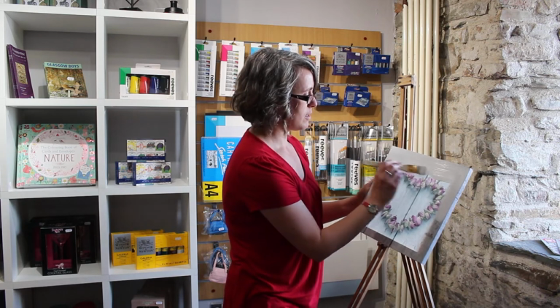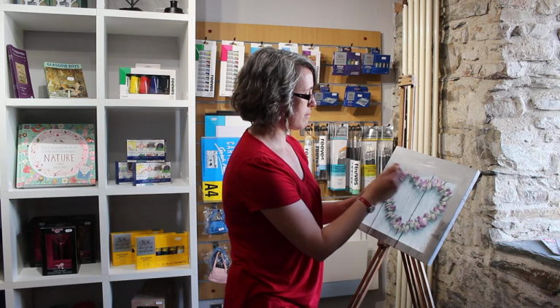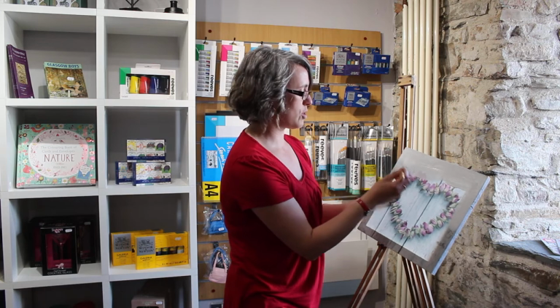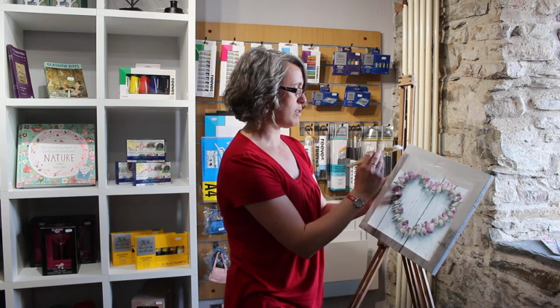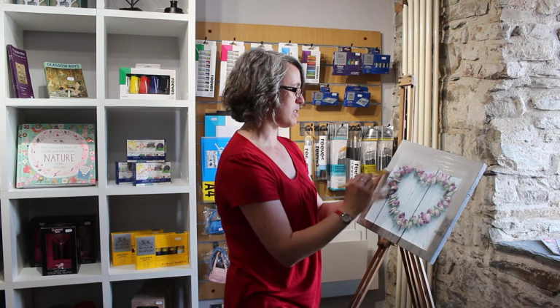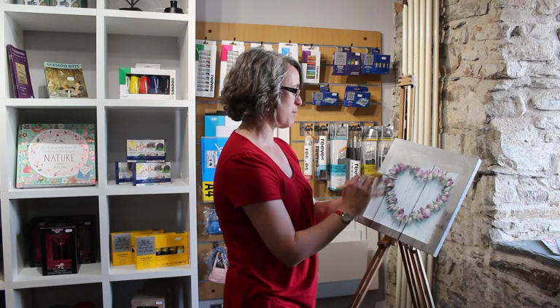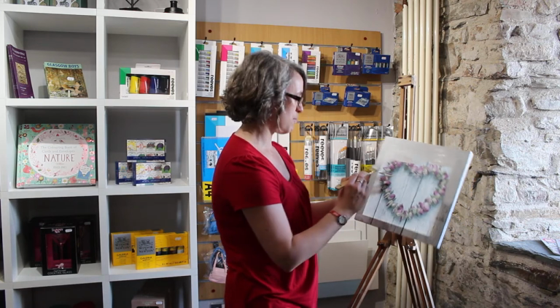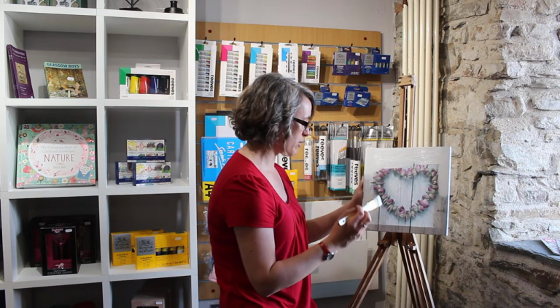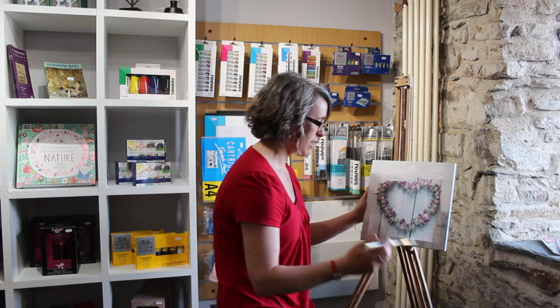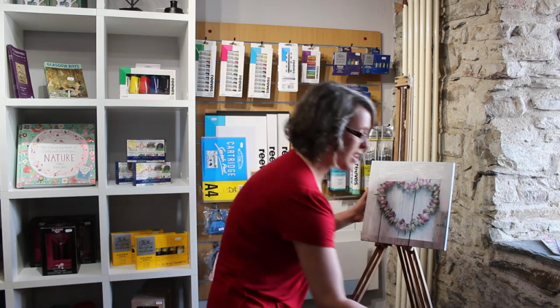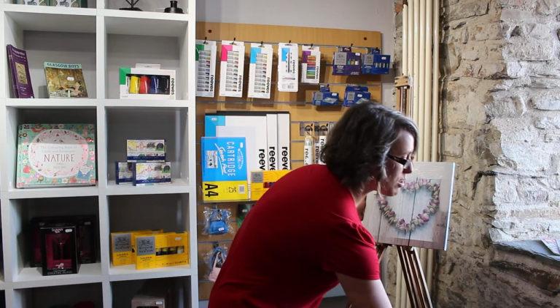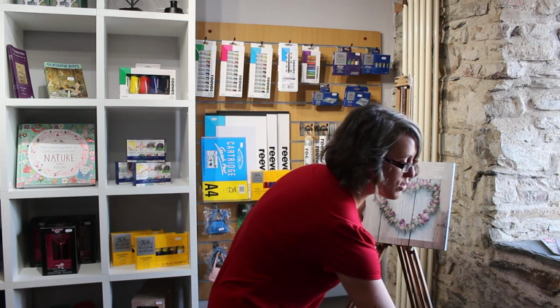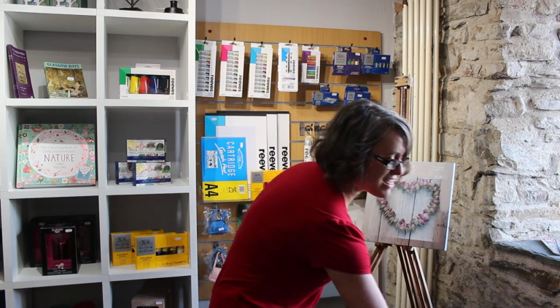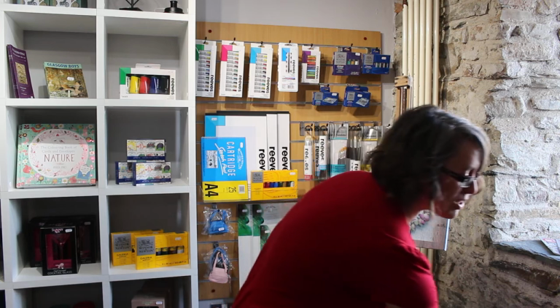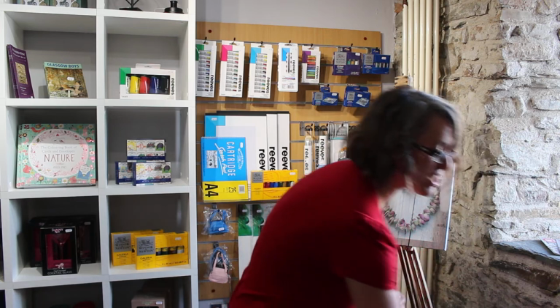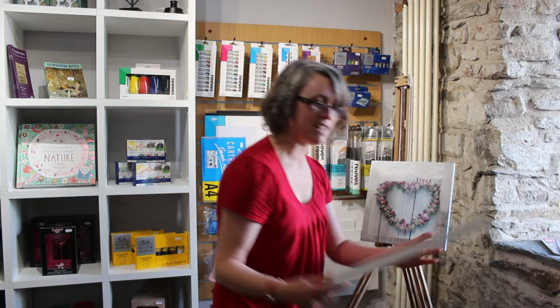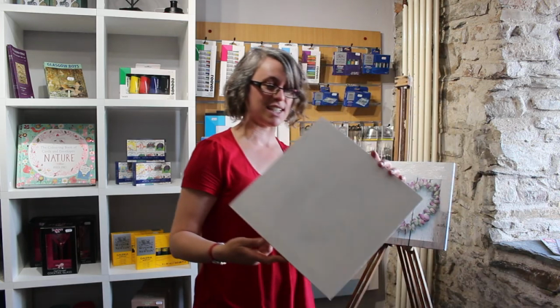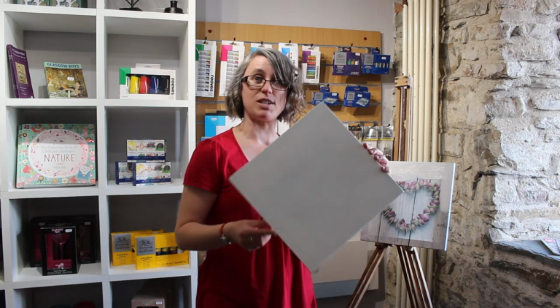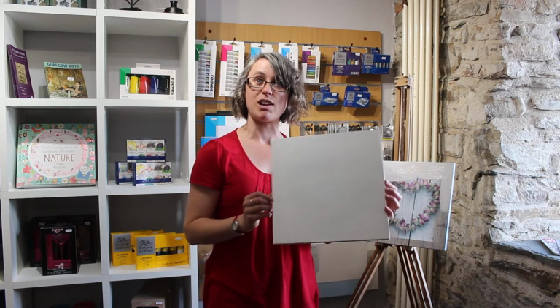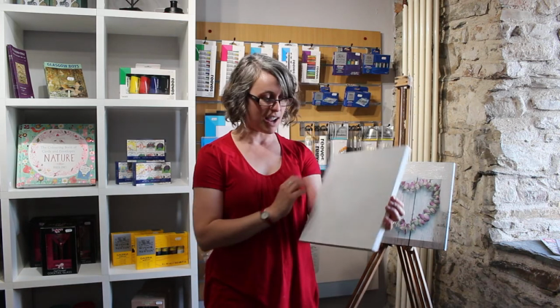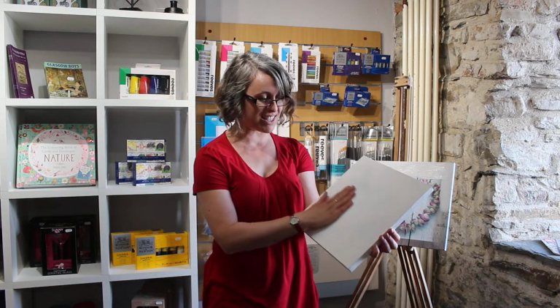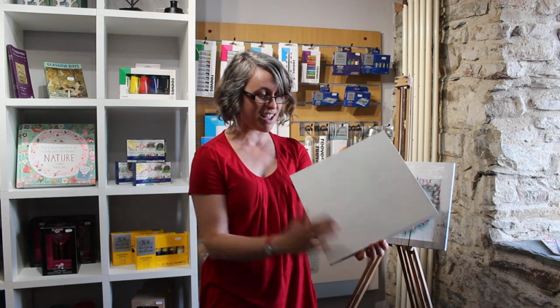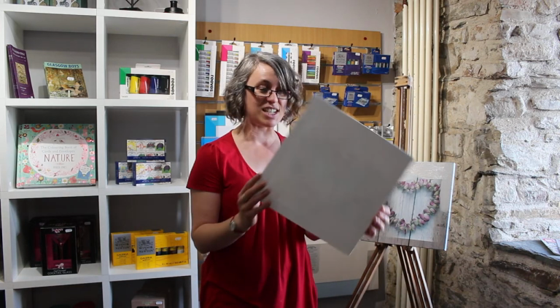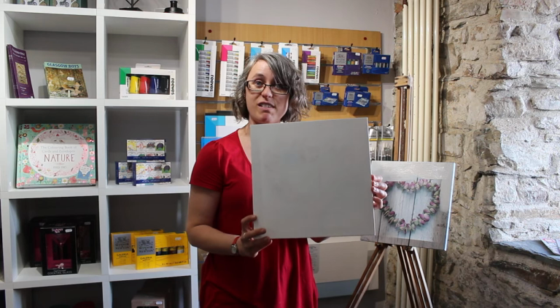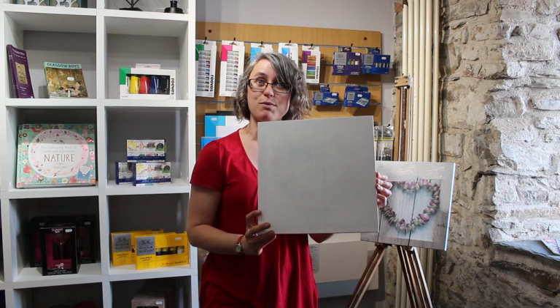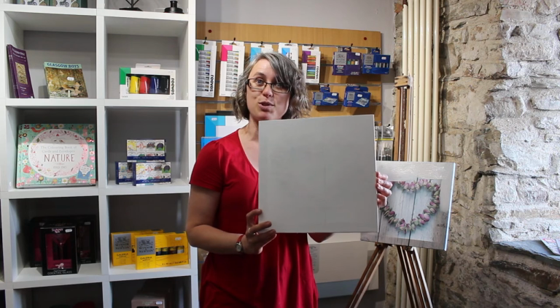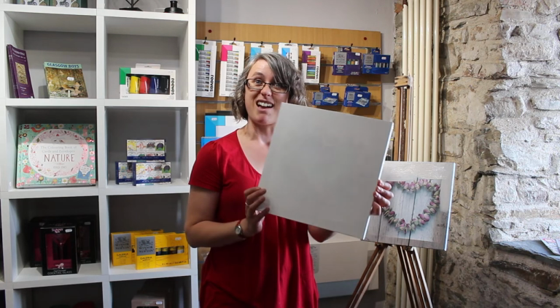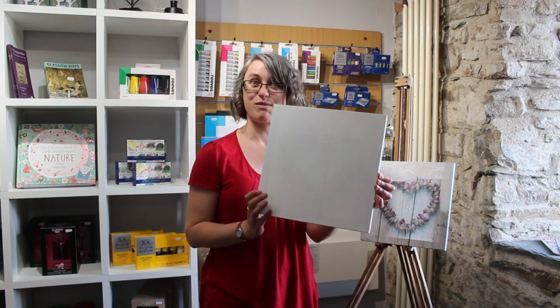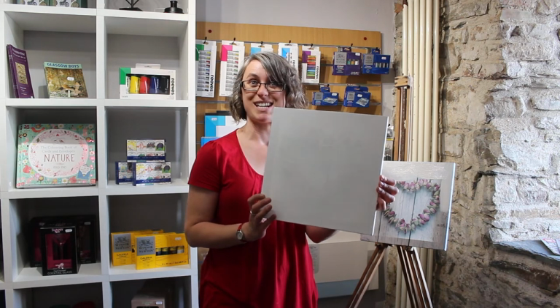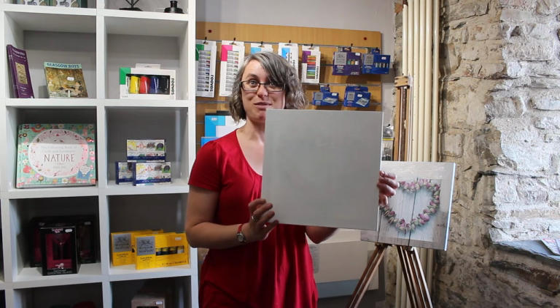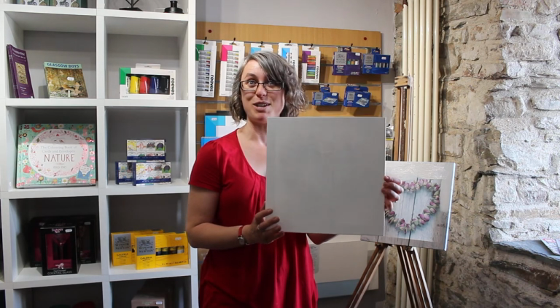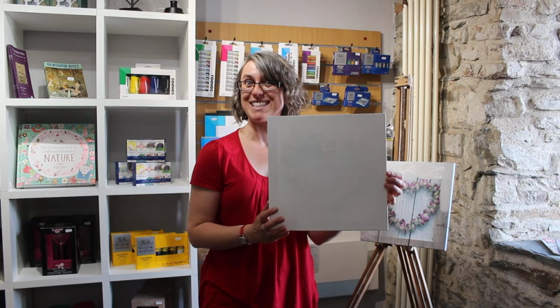So rather than watching me do this, which is incredibly boring, I shall move on. This is one I actually did yesterday which has dried, and you can see it's actually covered very well with two coats, ready for me to set off with my new painting.